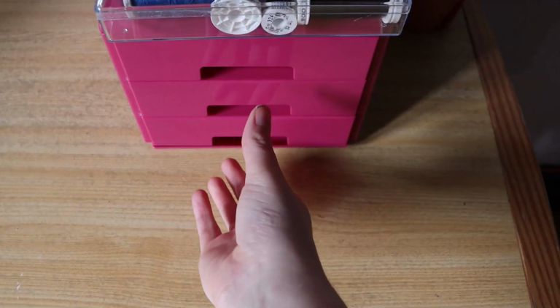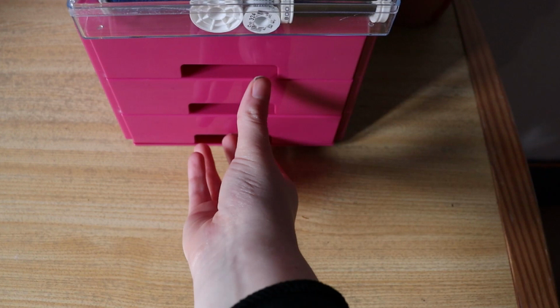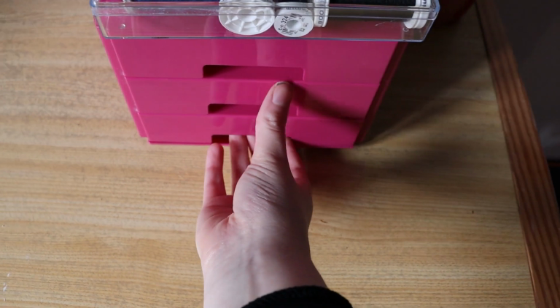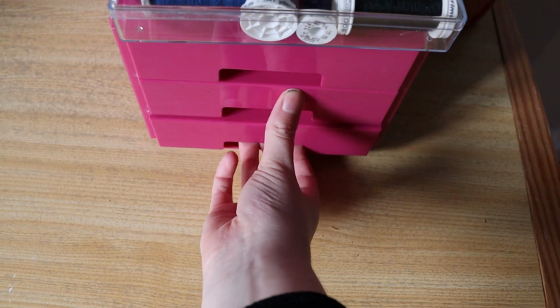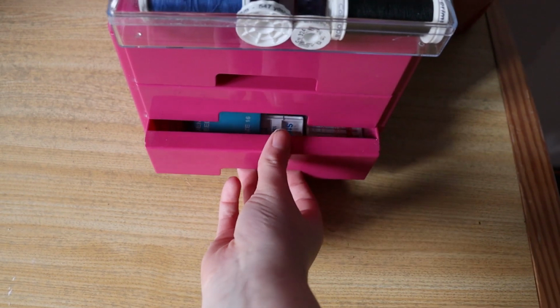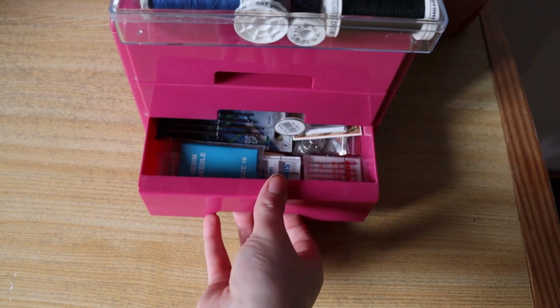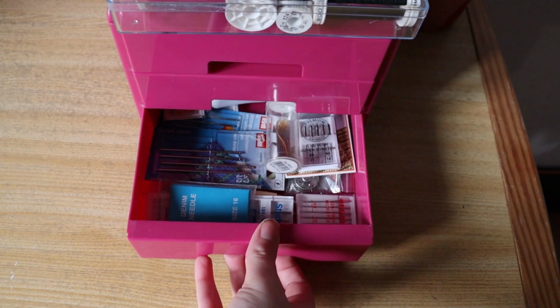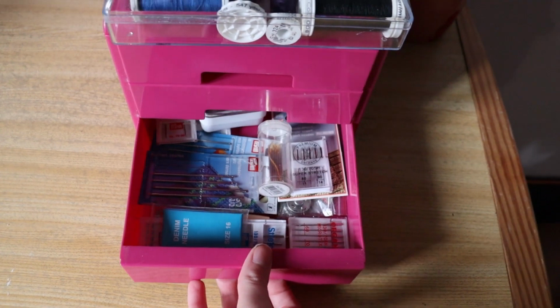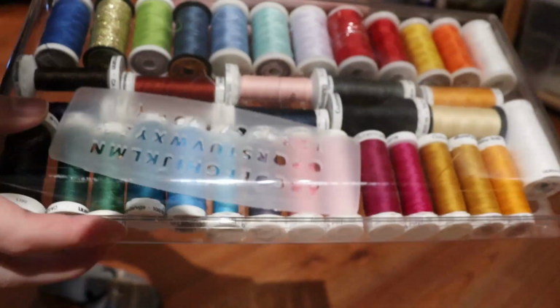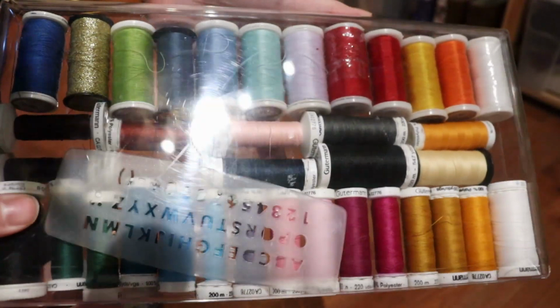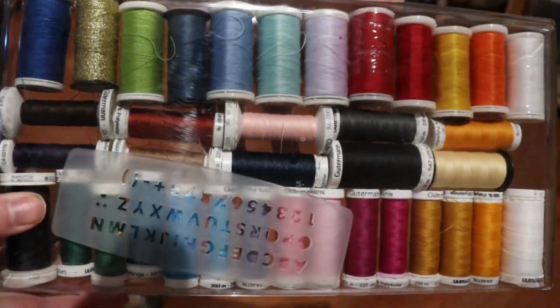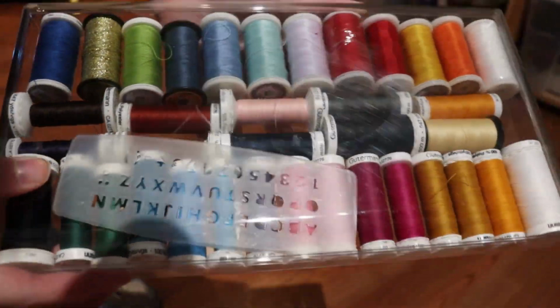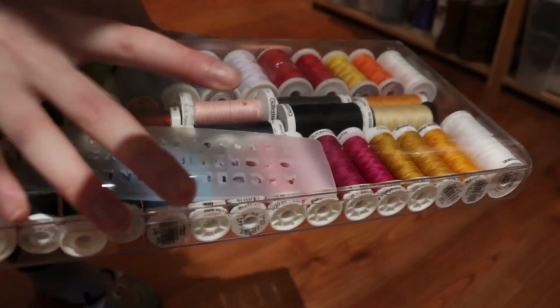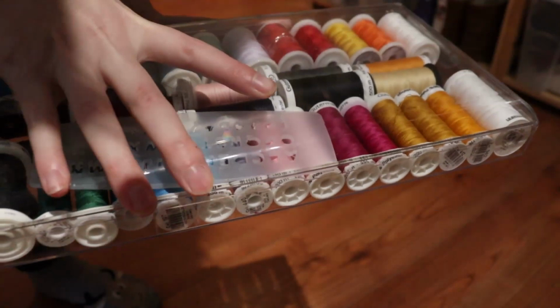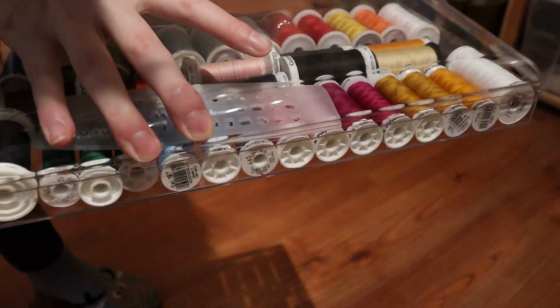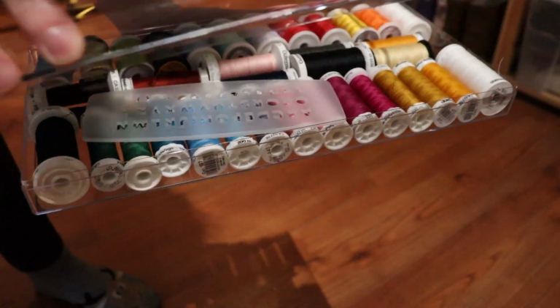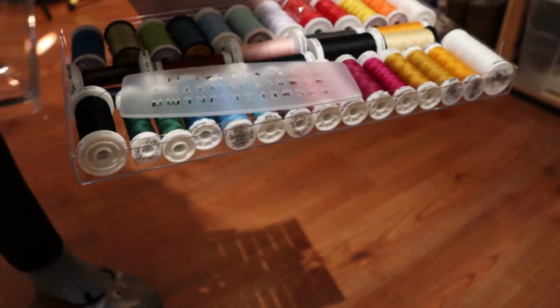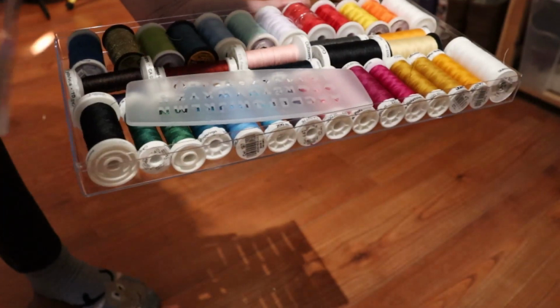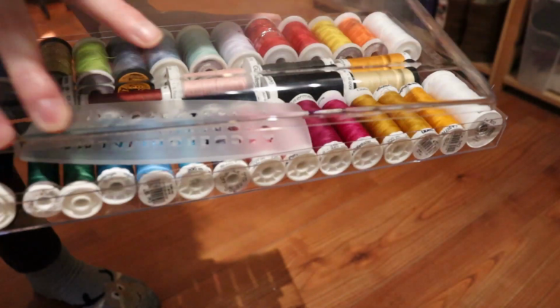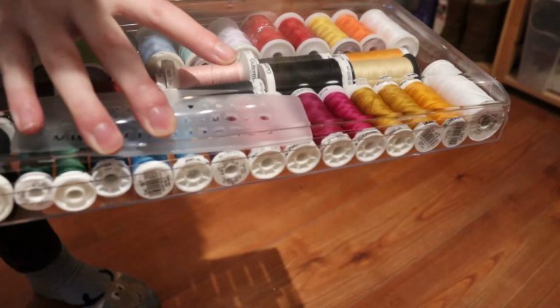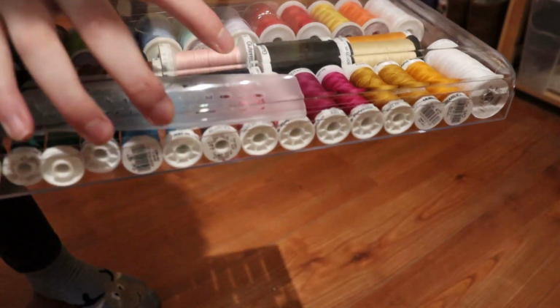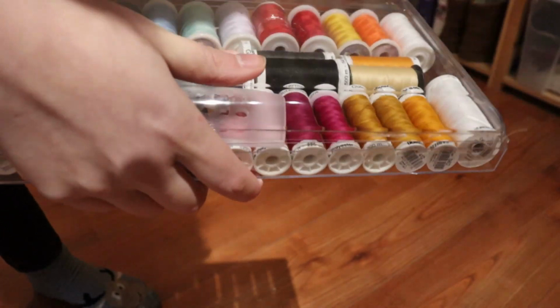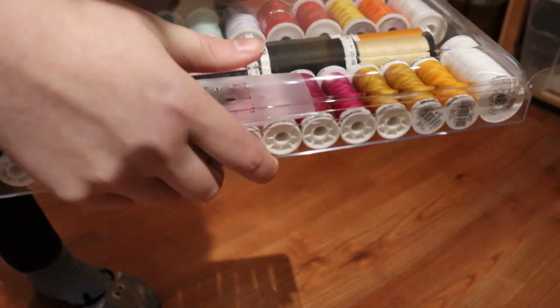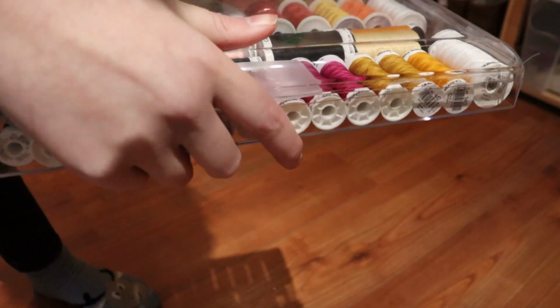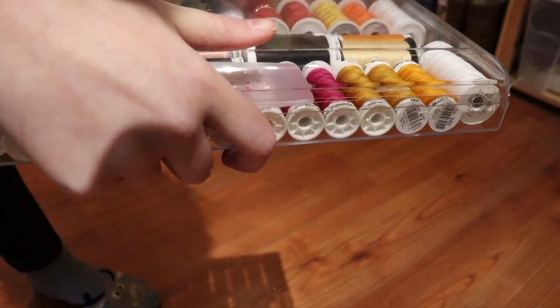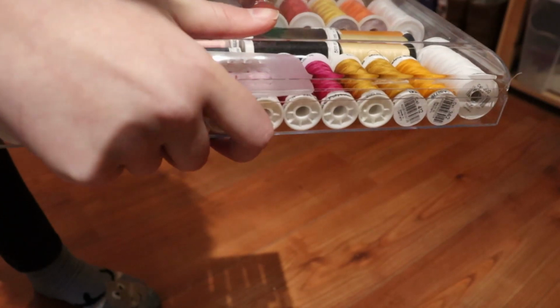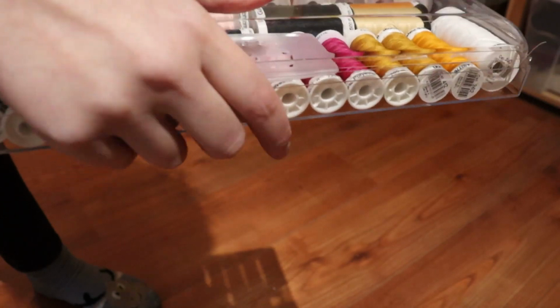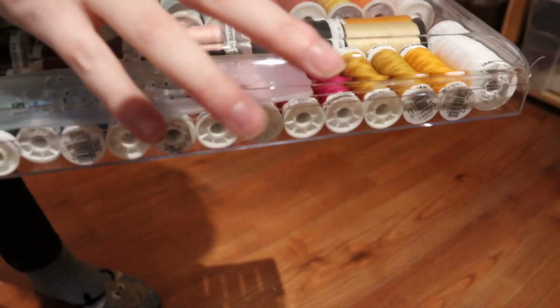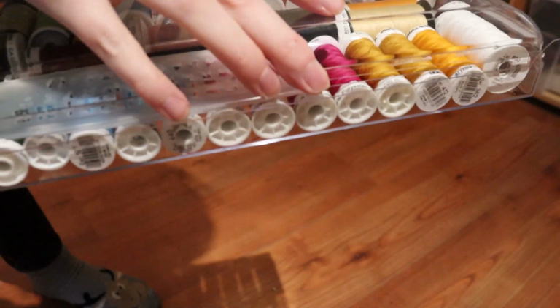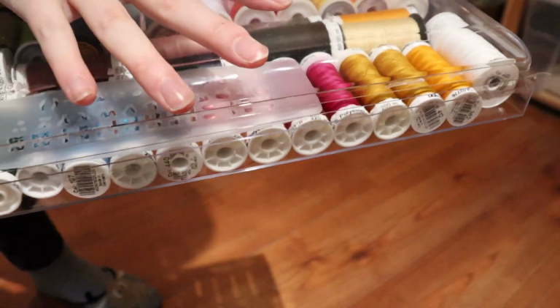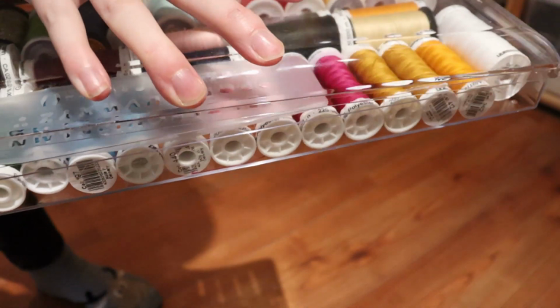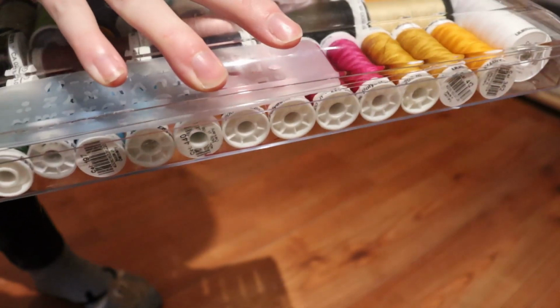I use a desk organizer to store my most used sewing supplies. And my sewing thread is actually stored in a packaging from a Ferrero Rocher chocolate pack. So don't immediately throw away your cookie or chocolate containers — they can be useful for storage.